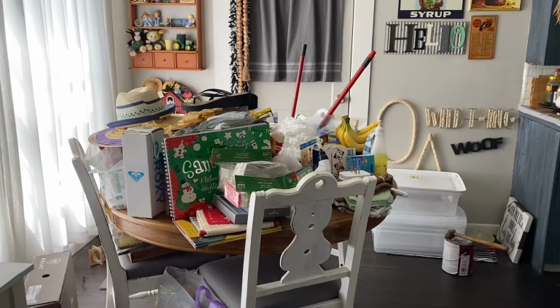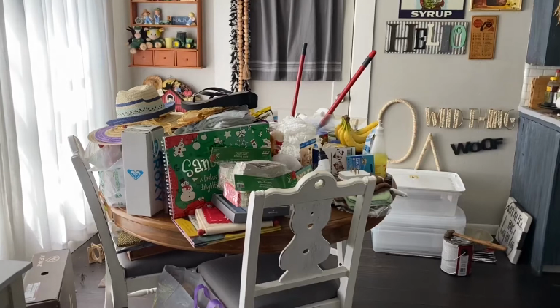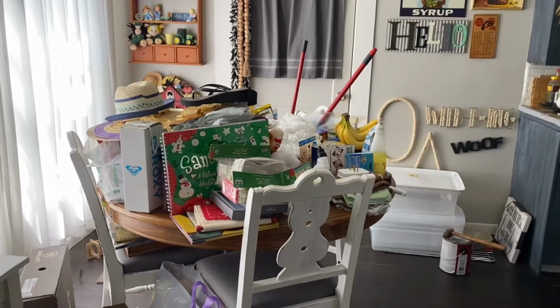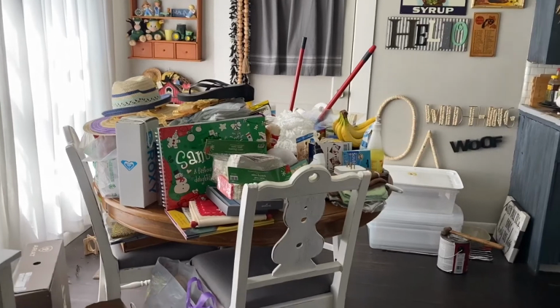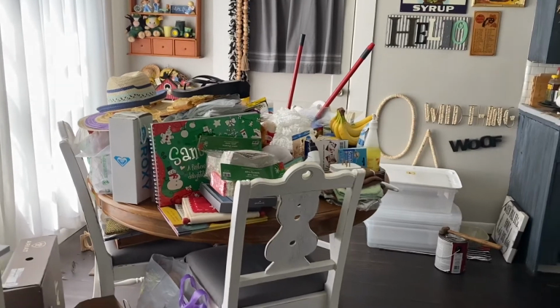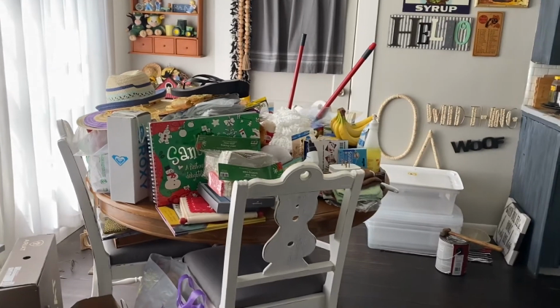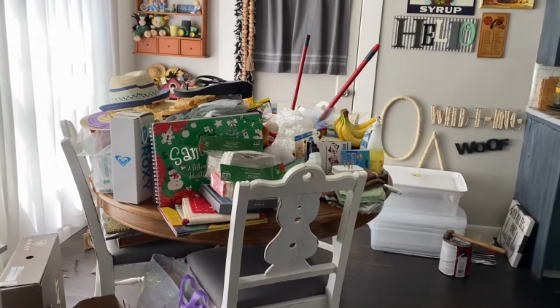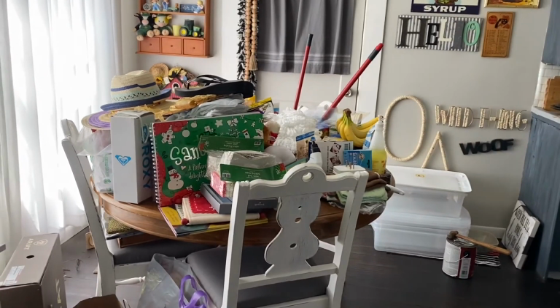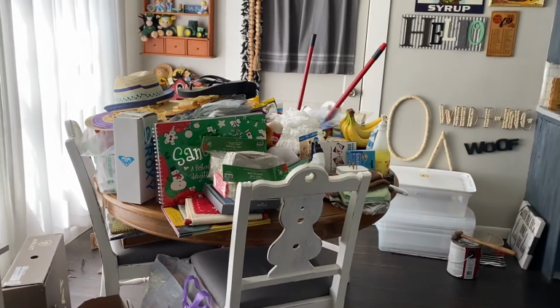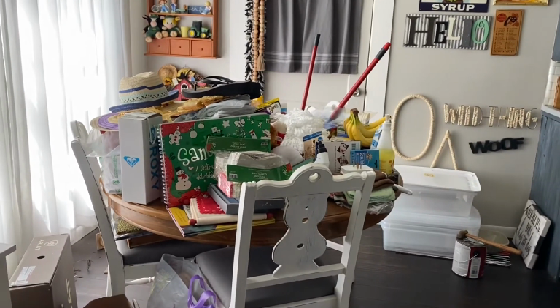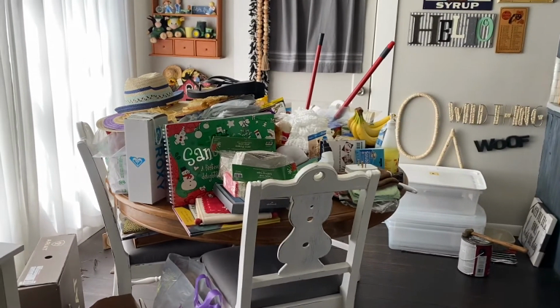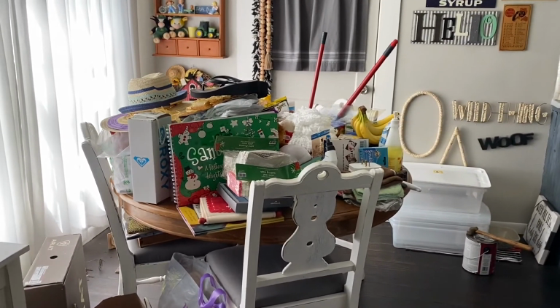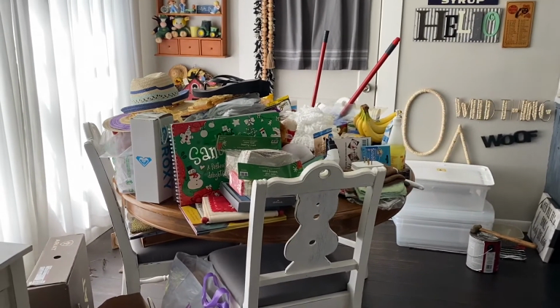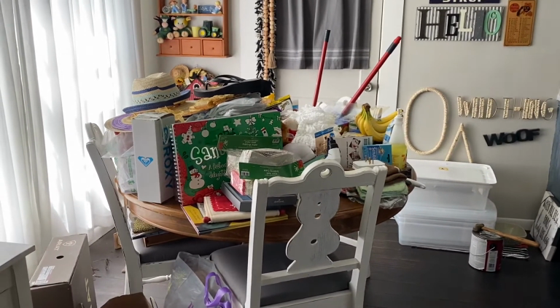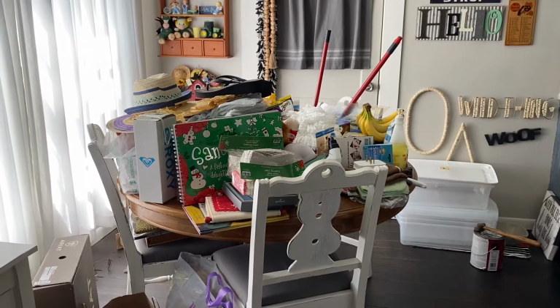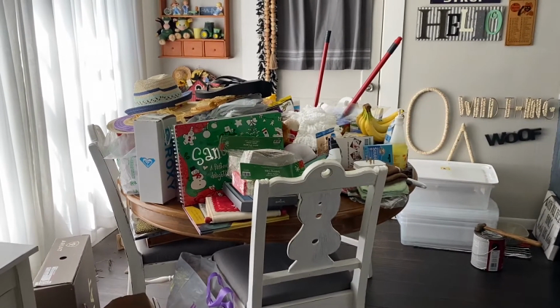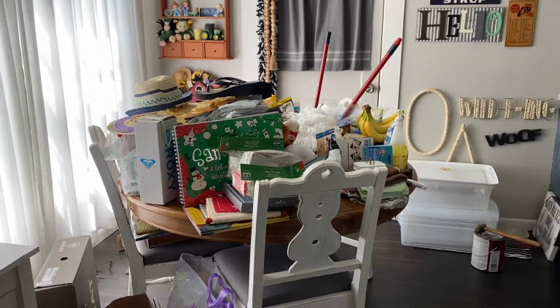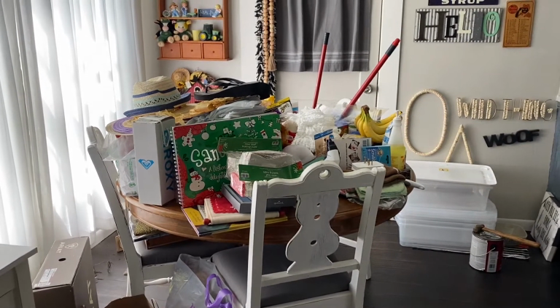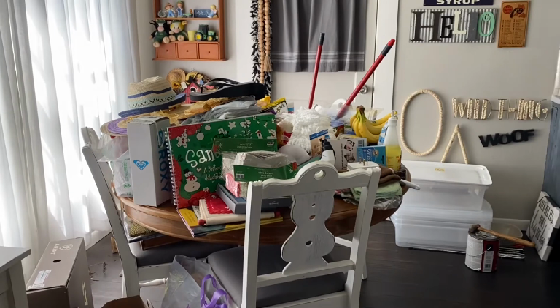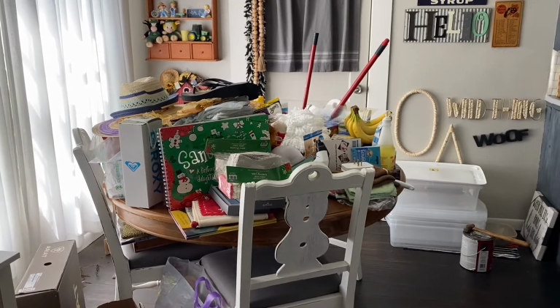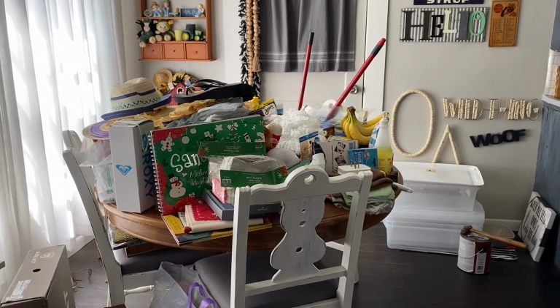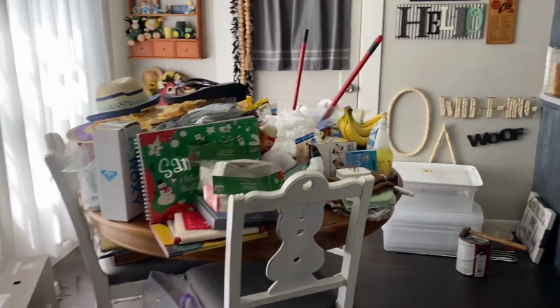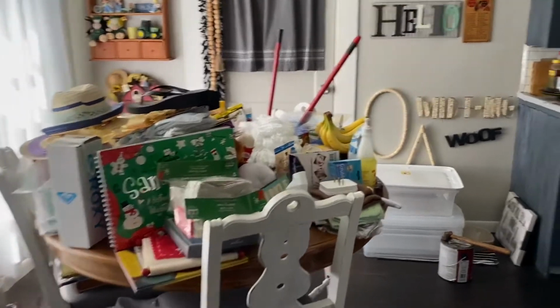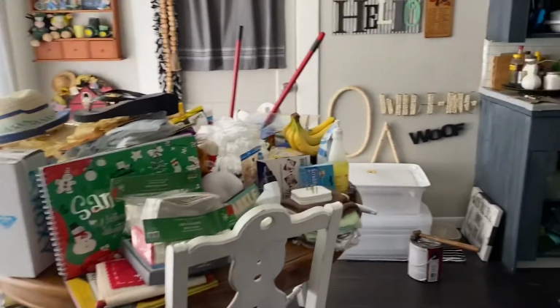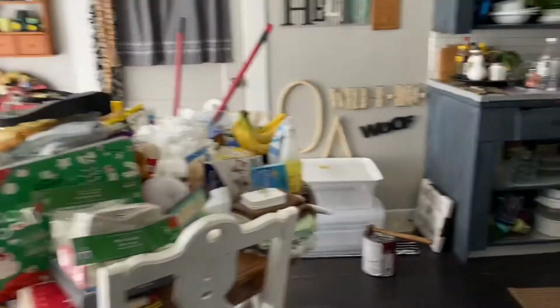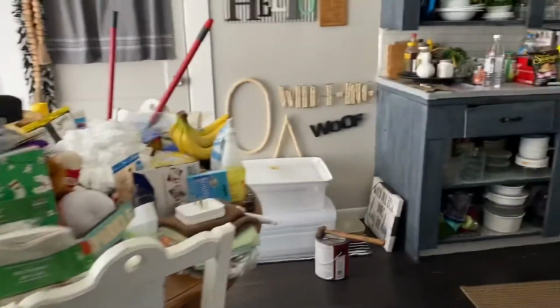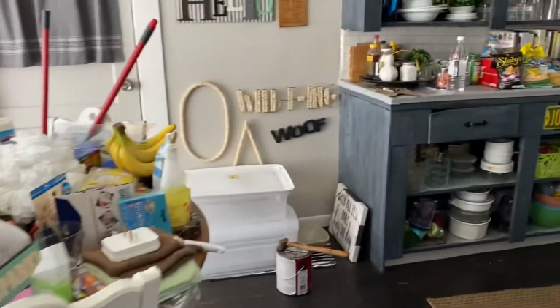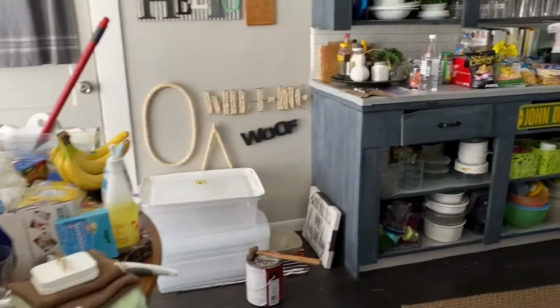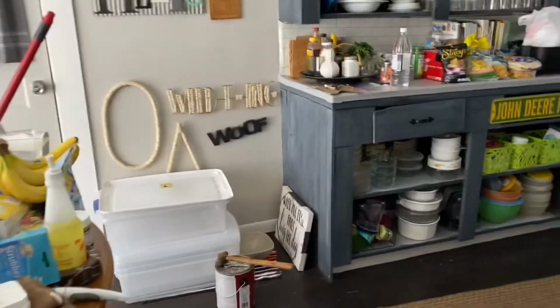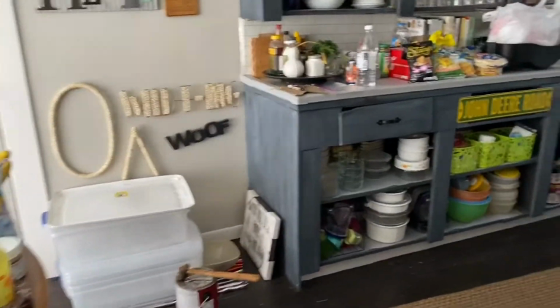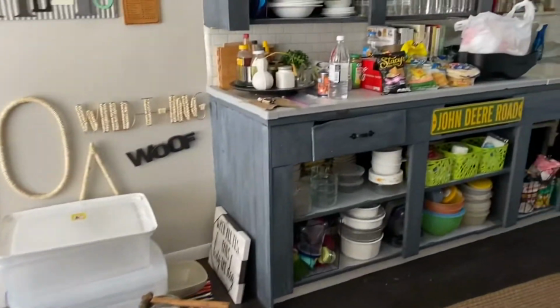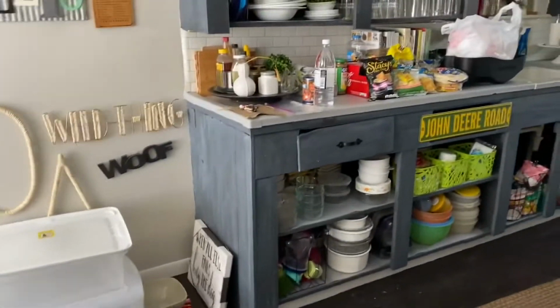Hi everyone and welcome to my channel. Welcome to my kitchen. Today I'm going to spend the day working in here.